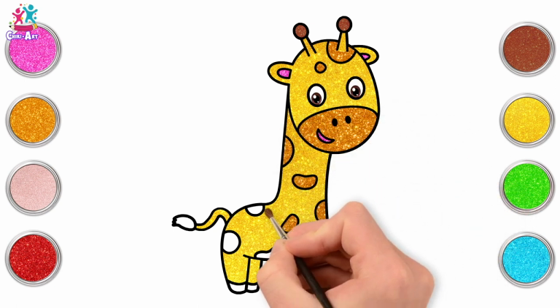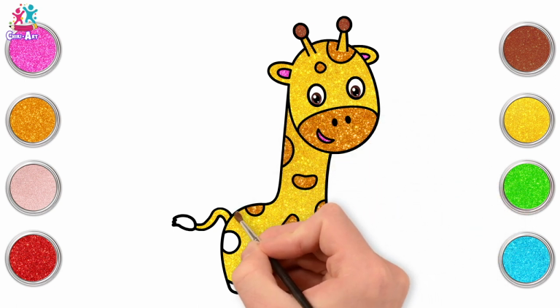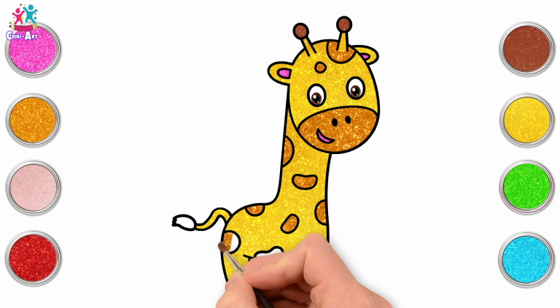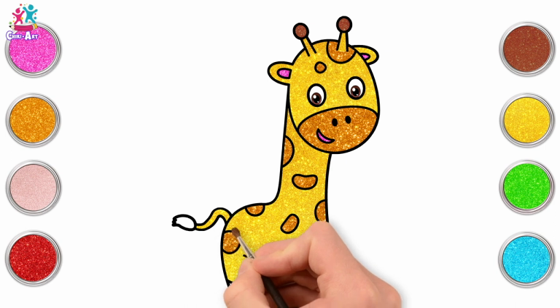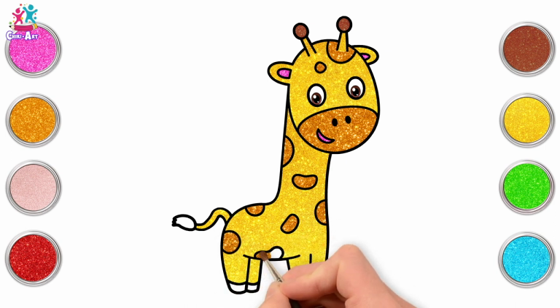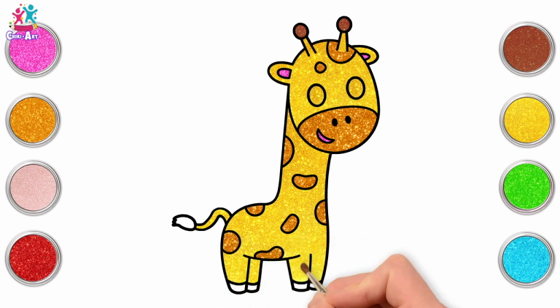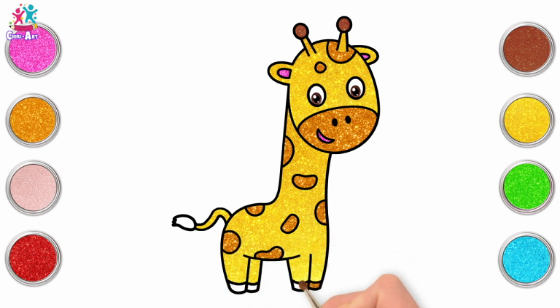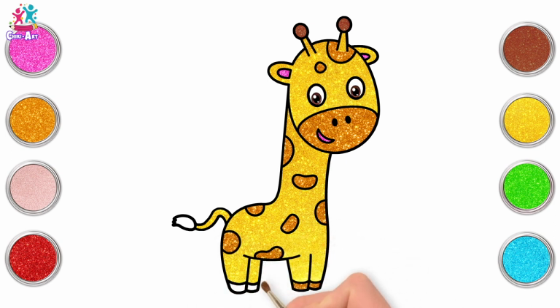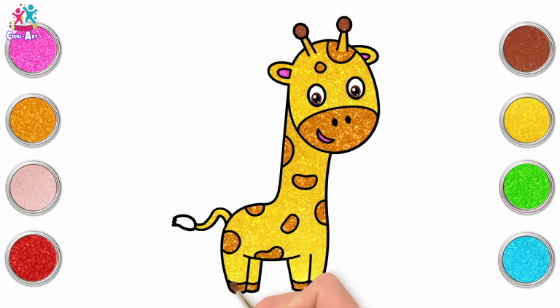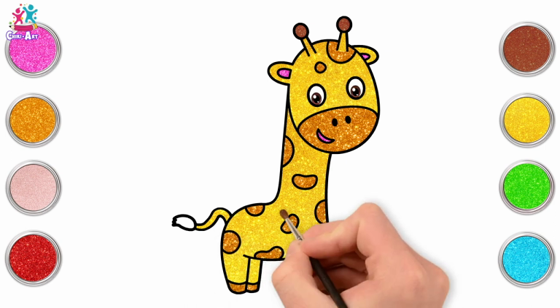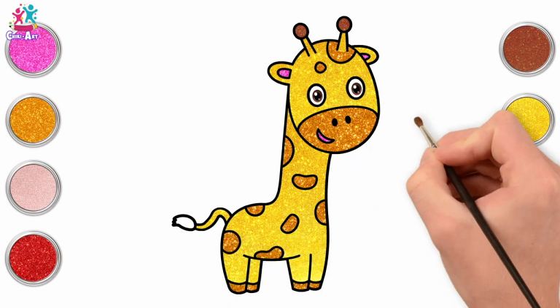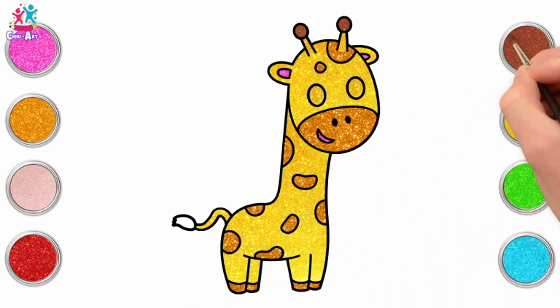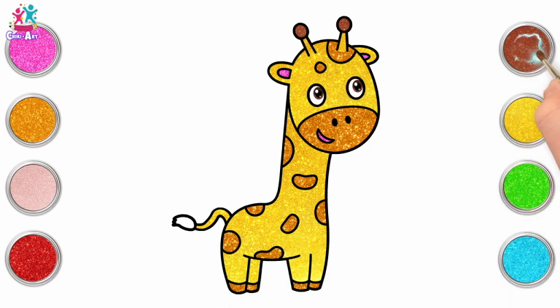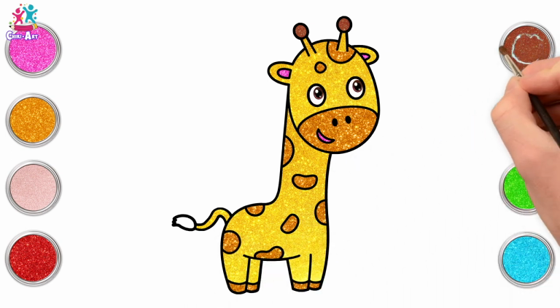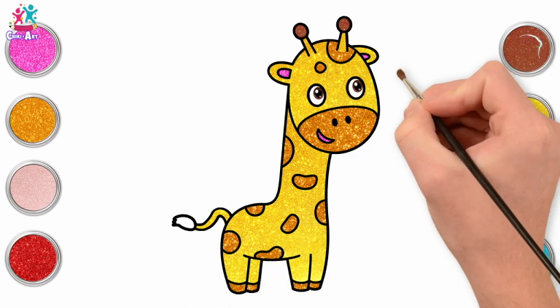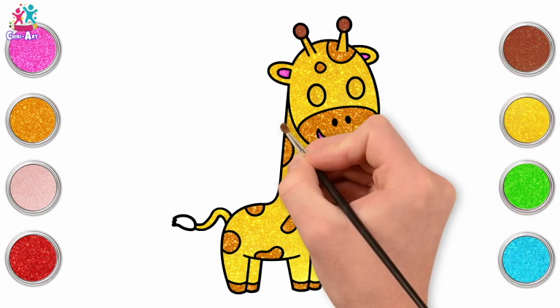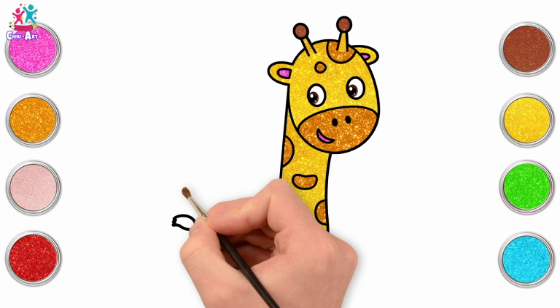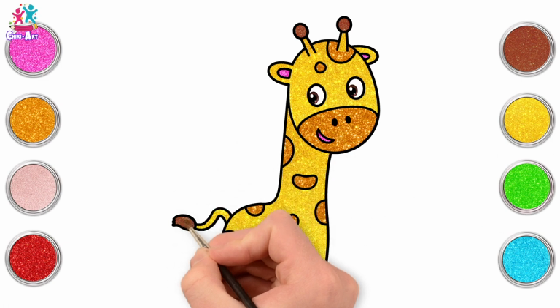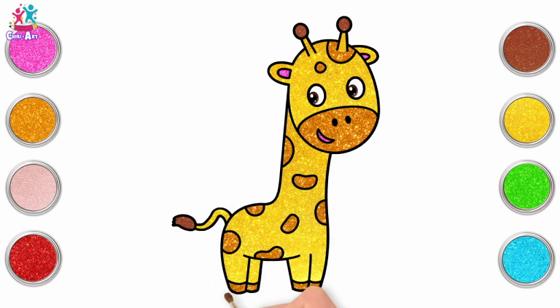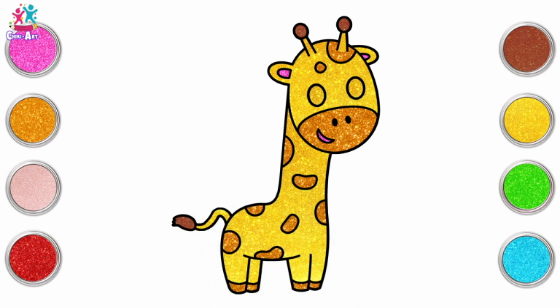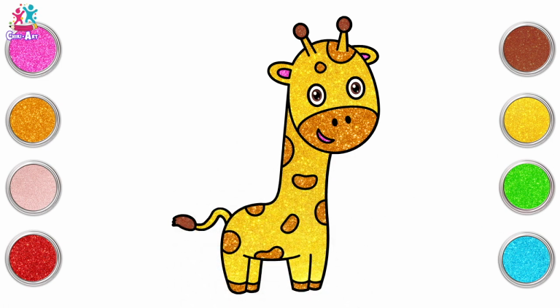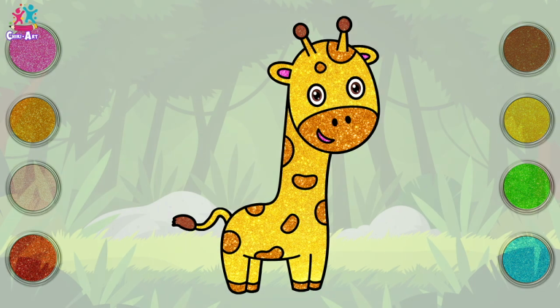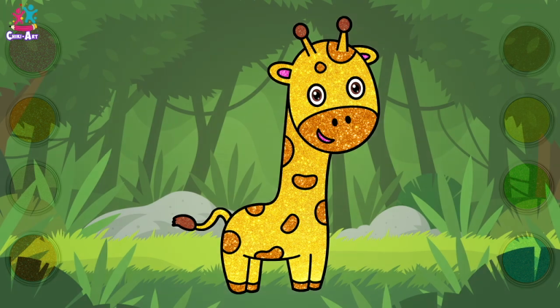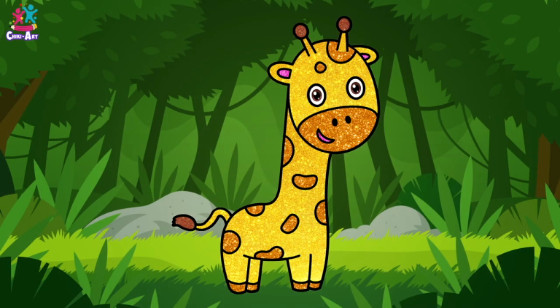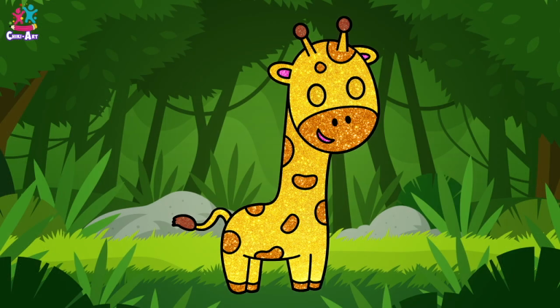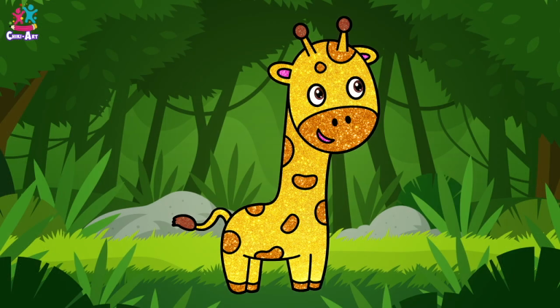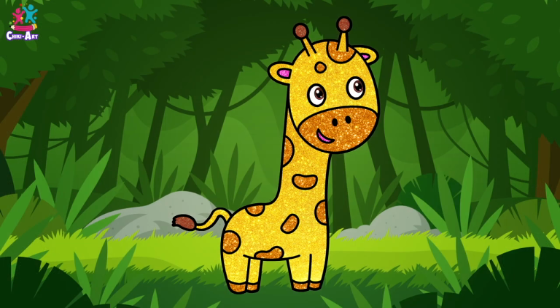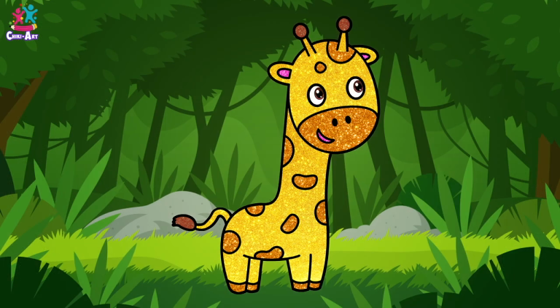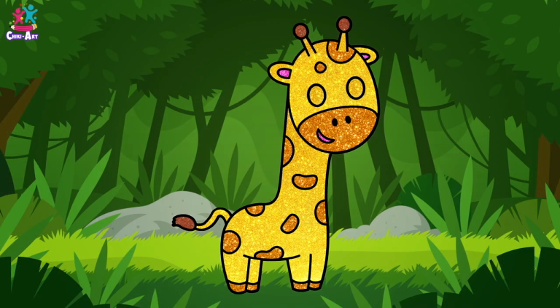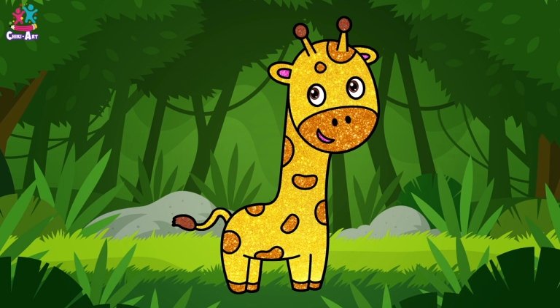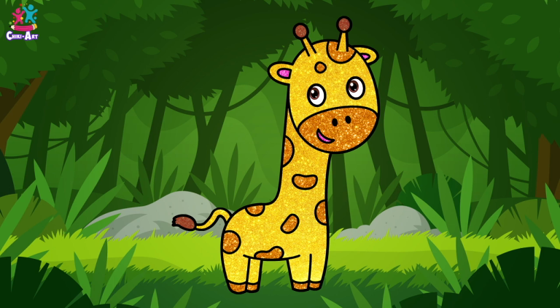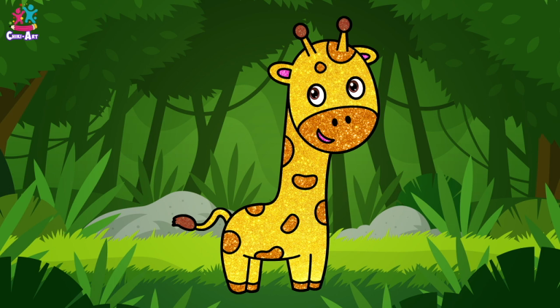Beautiful! And the feet. Let's finally do brown for the tail. And there you have it — a gorgeous giraffe! Go and eat your leaves!